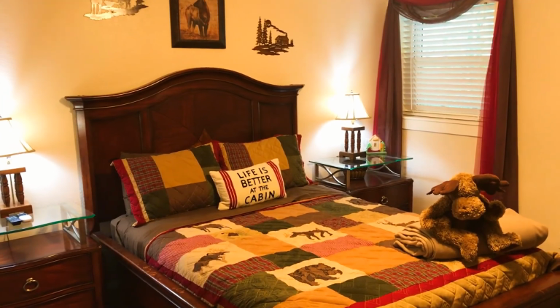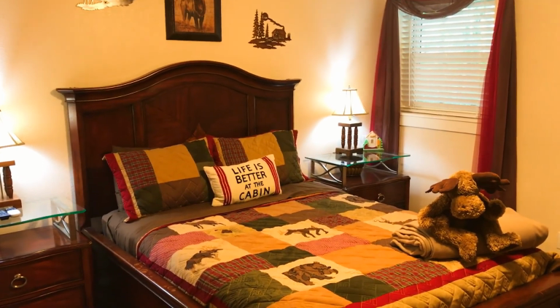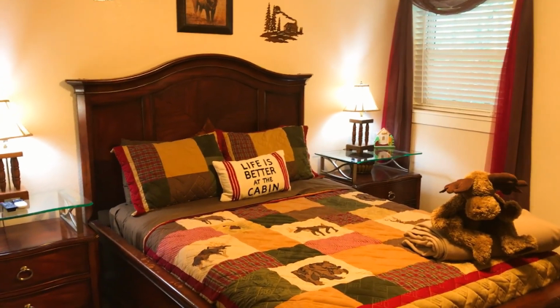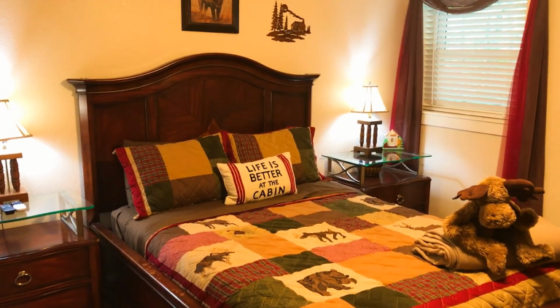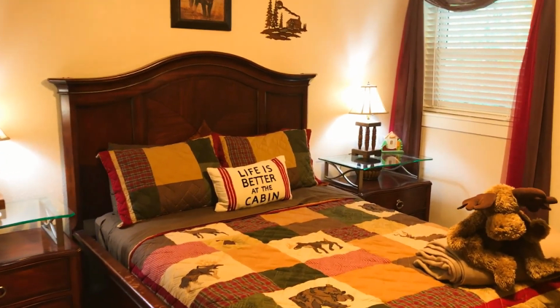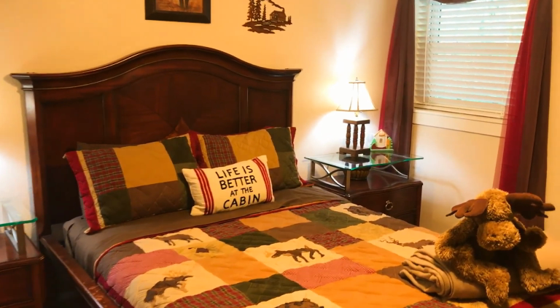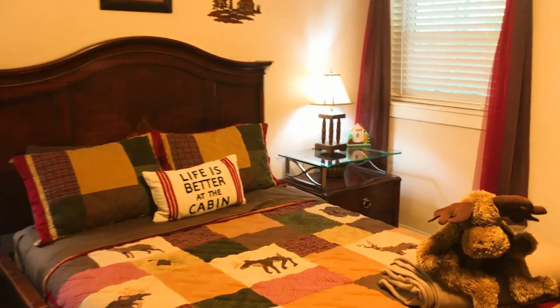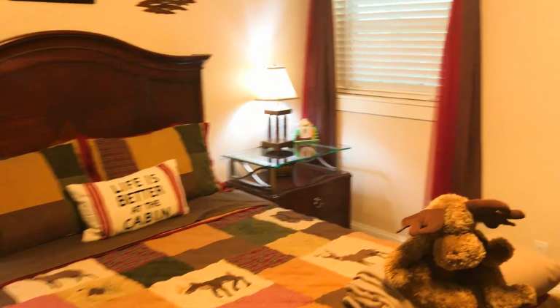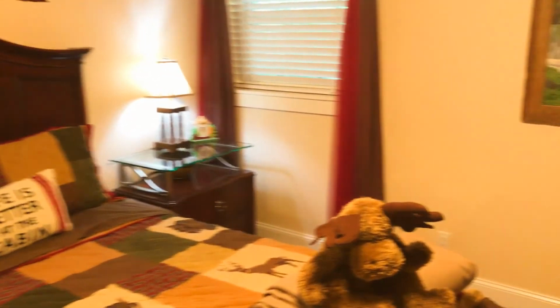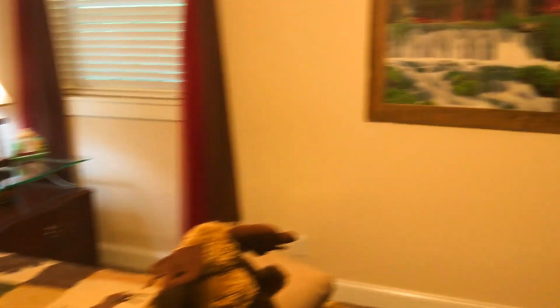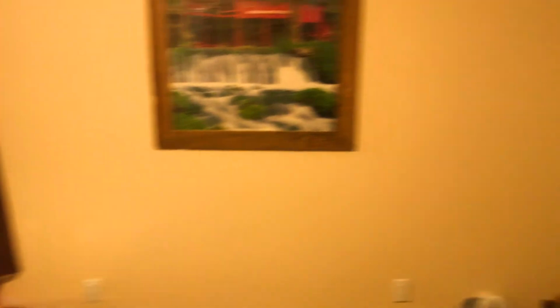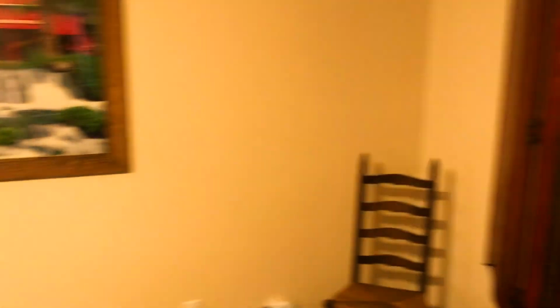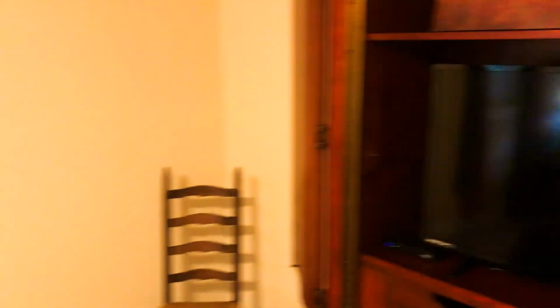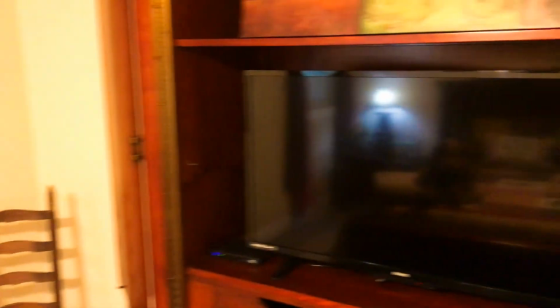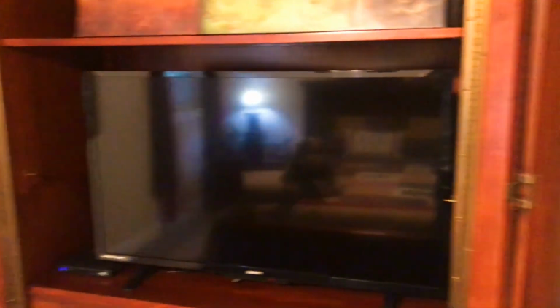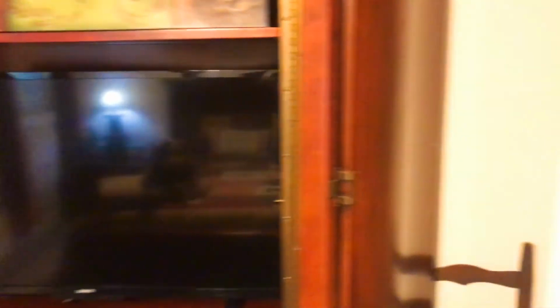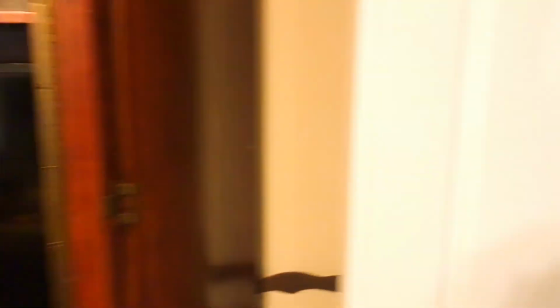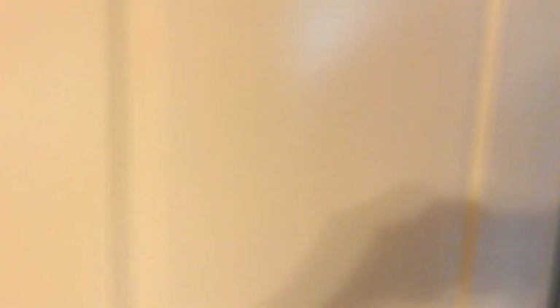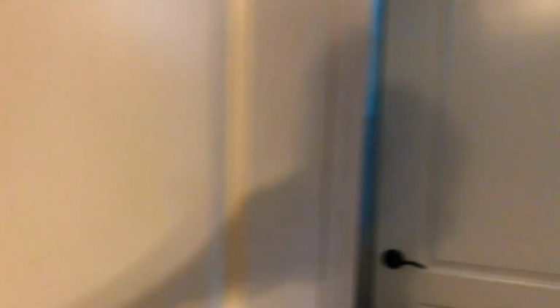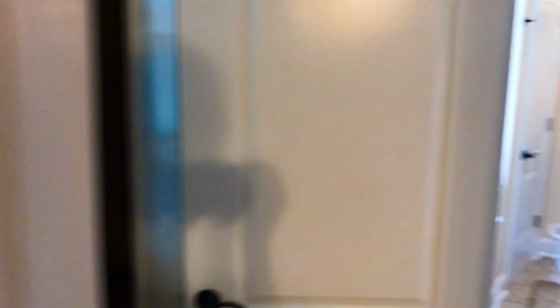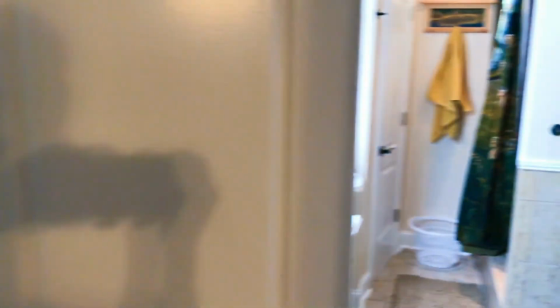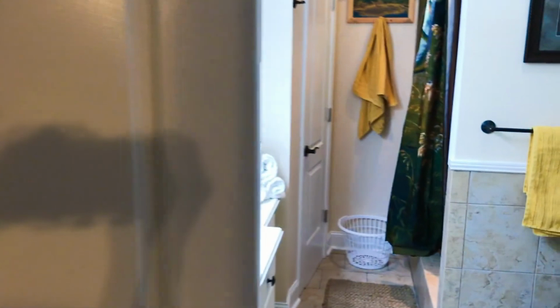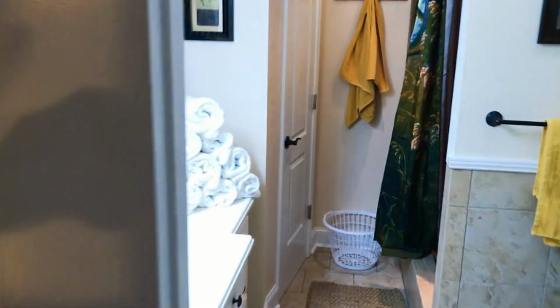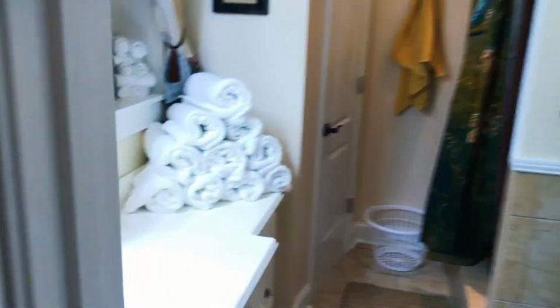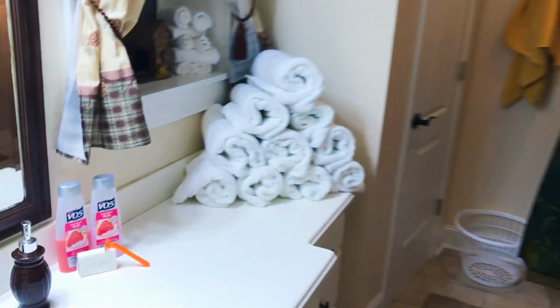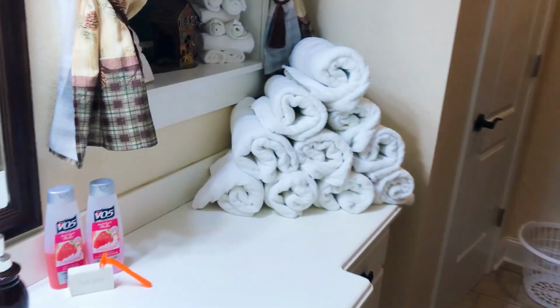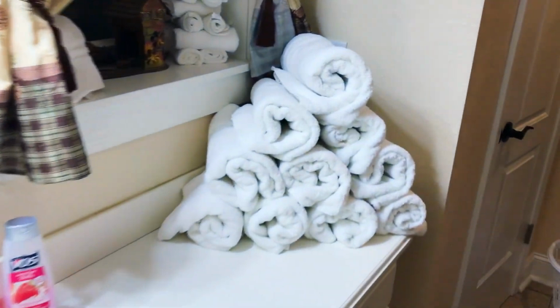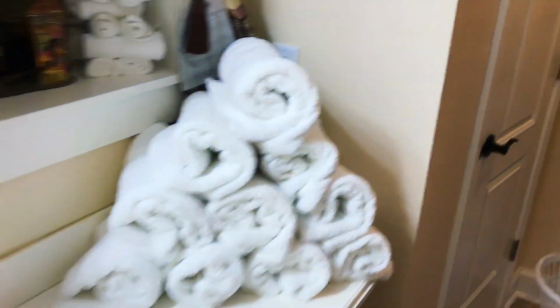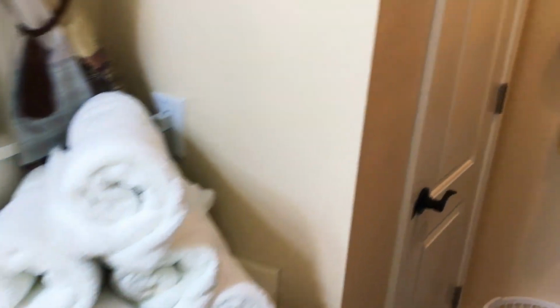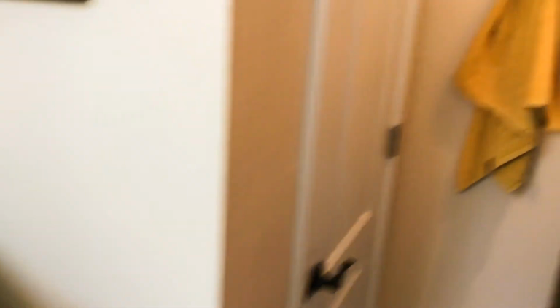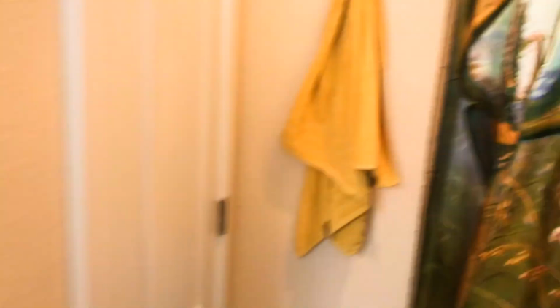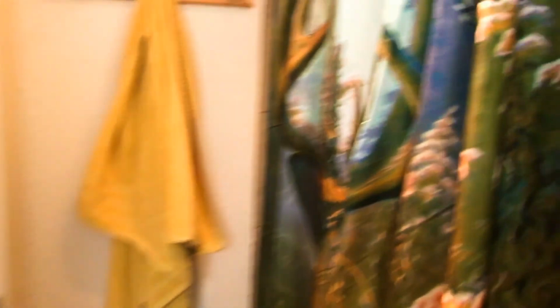This home has one bedroom and one bath on the main floor. They are right across from each other. The bedroom has a queen-size bed and a 40-inch flat screen TV. The bathroom has a custom walk-in shower.